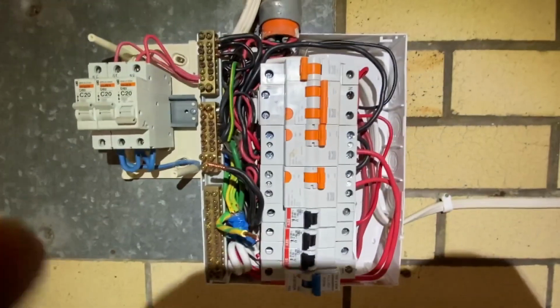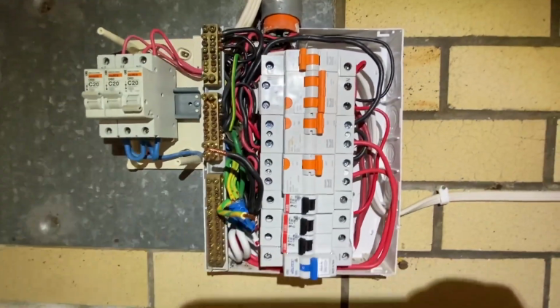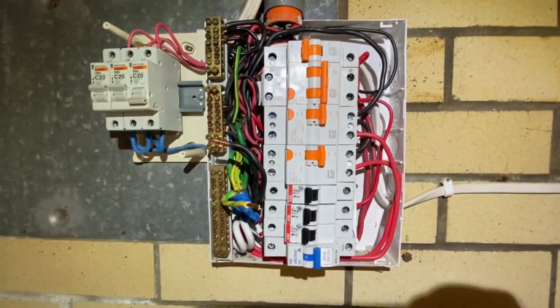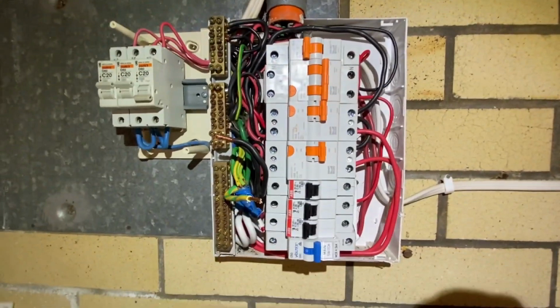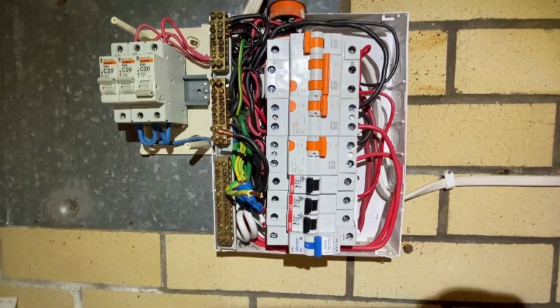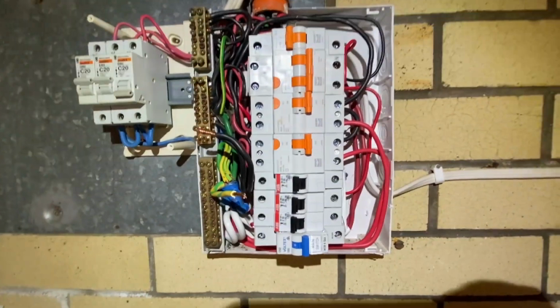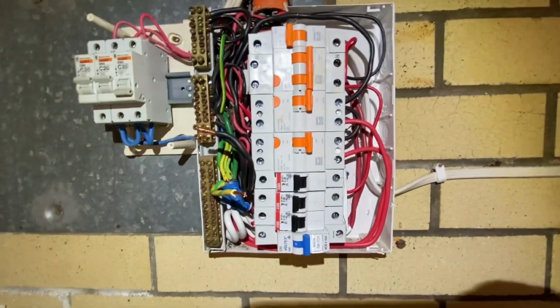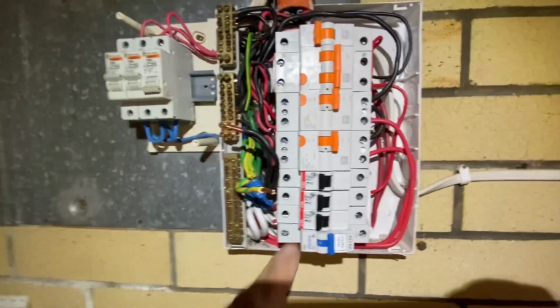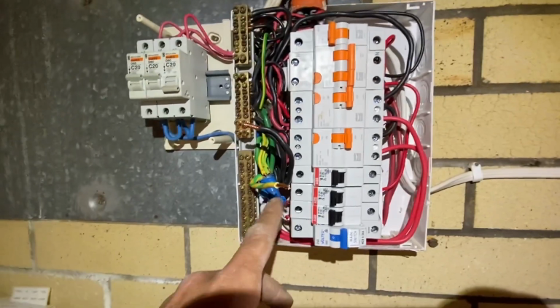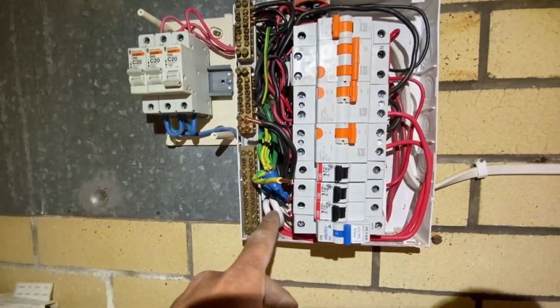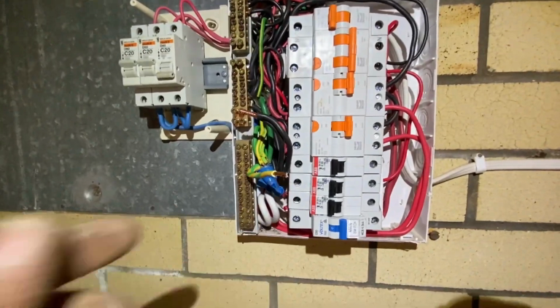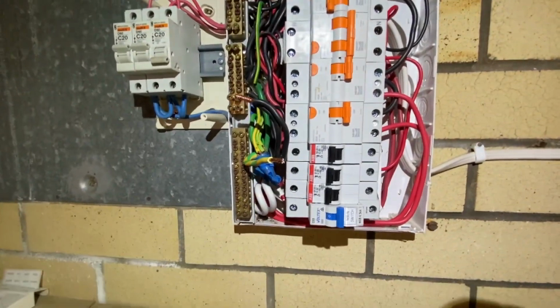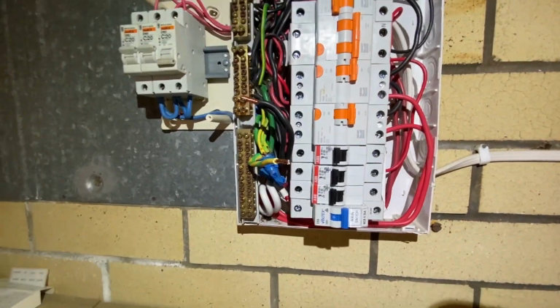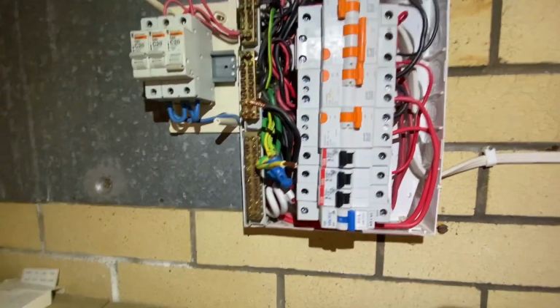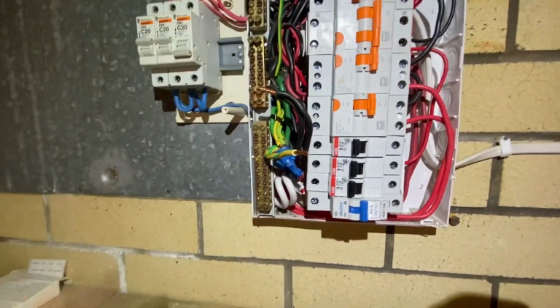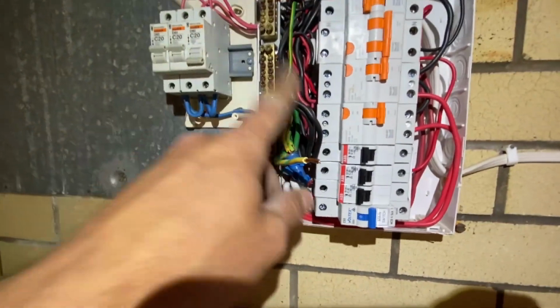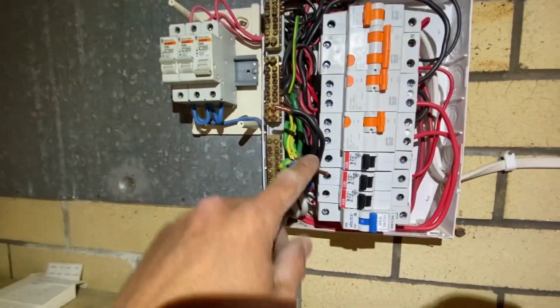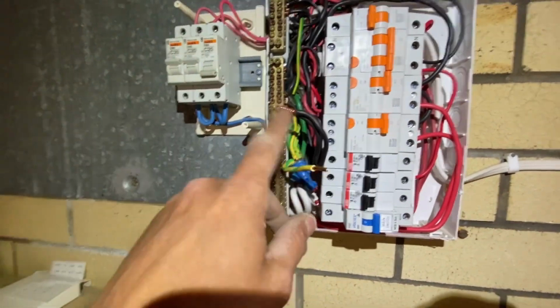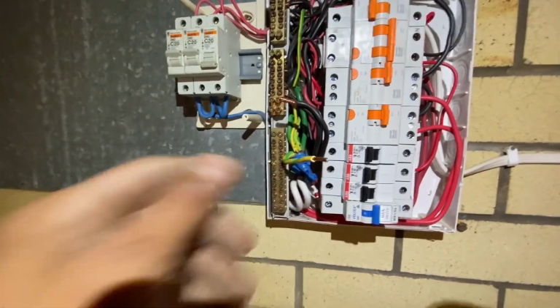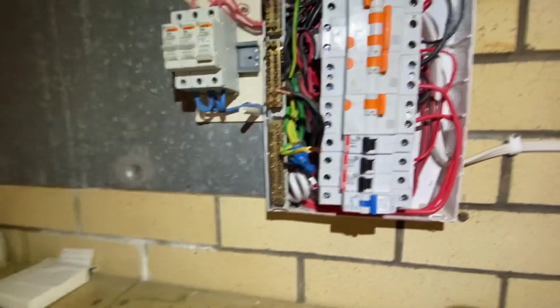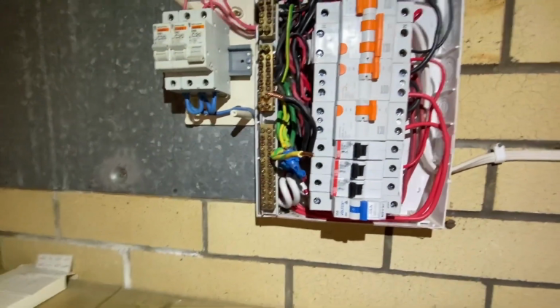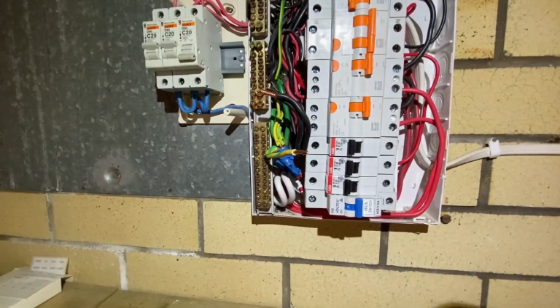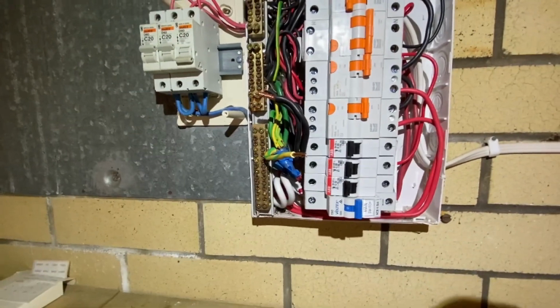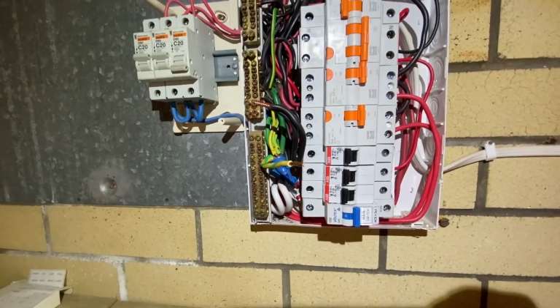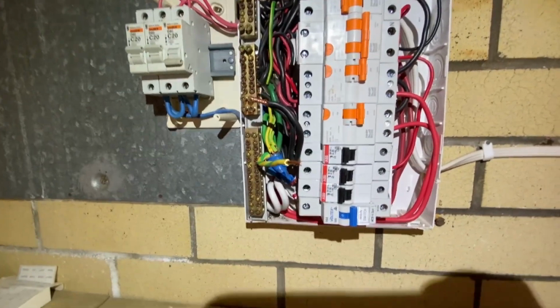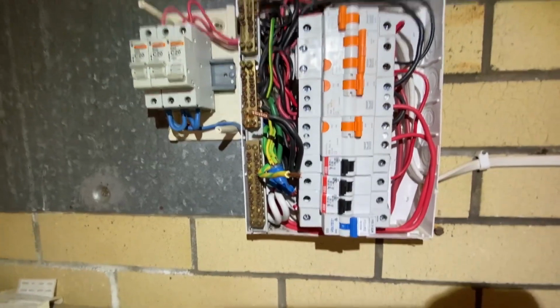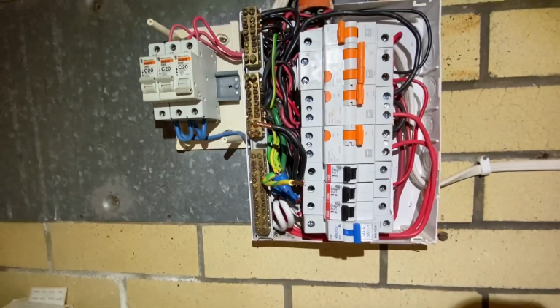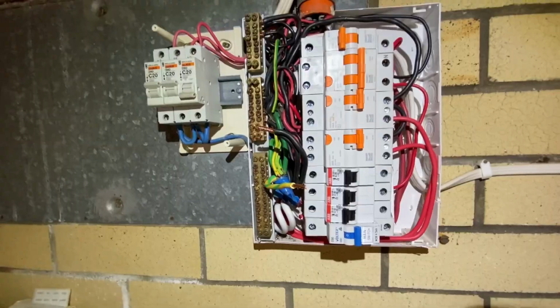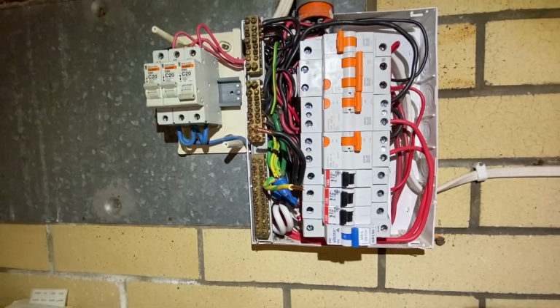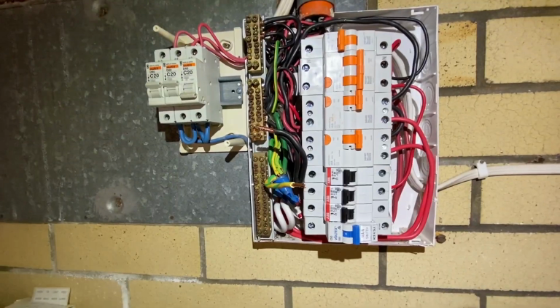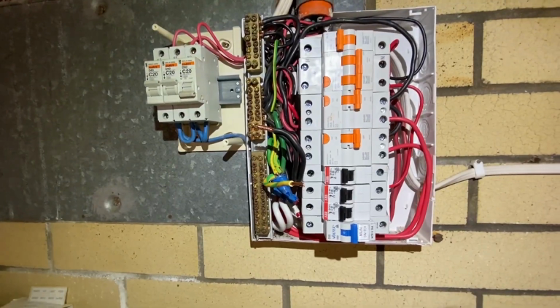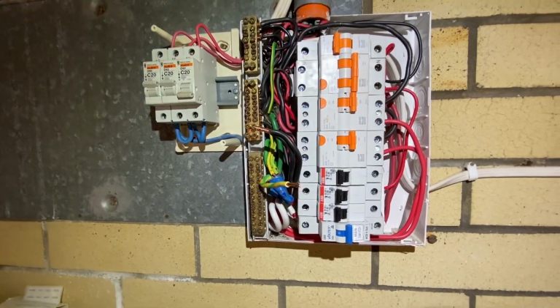Got the switchboard back together. Got the new mains back in, got my main switch out and the neutral out. Let's do a polarity test and turn this bad boy on.